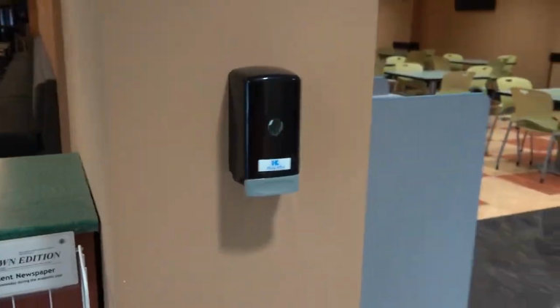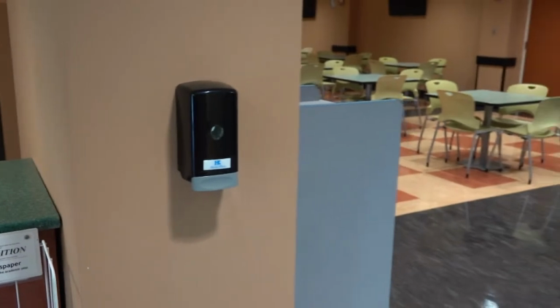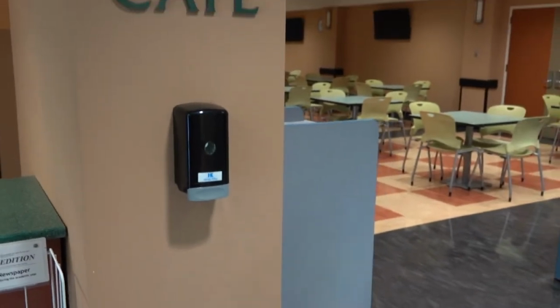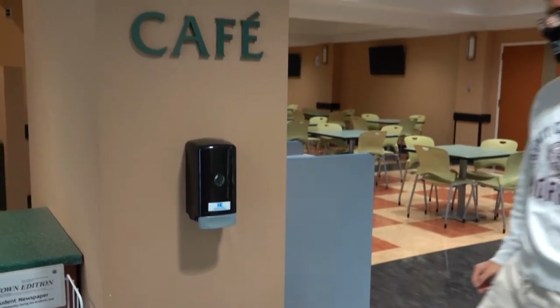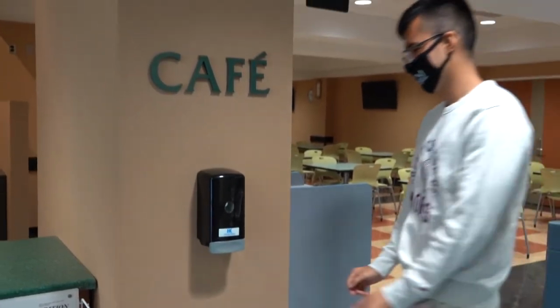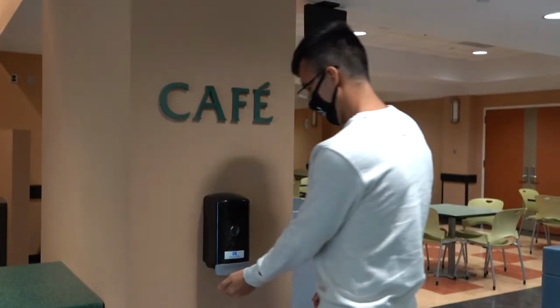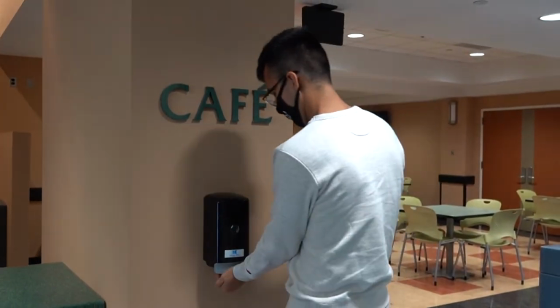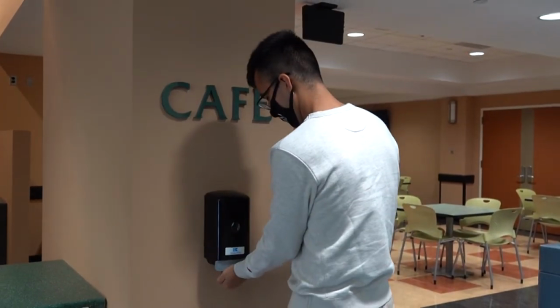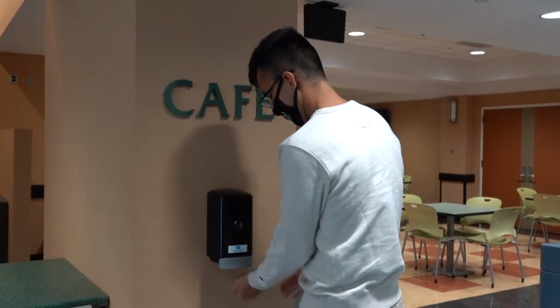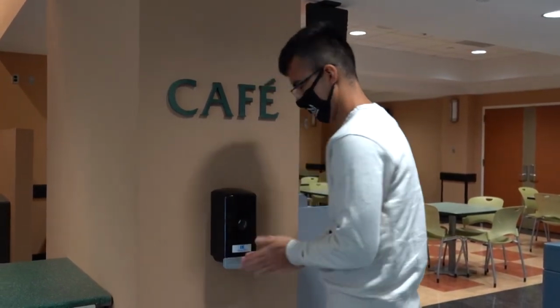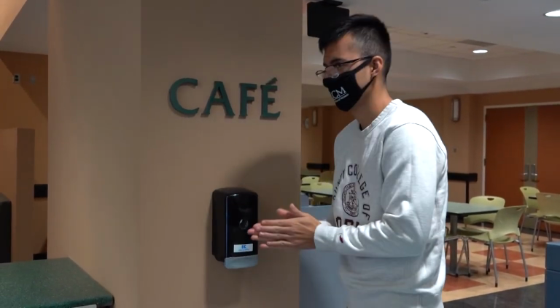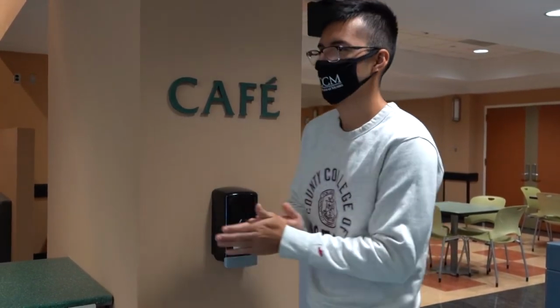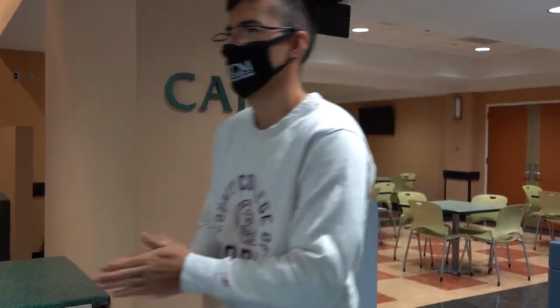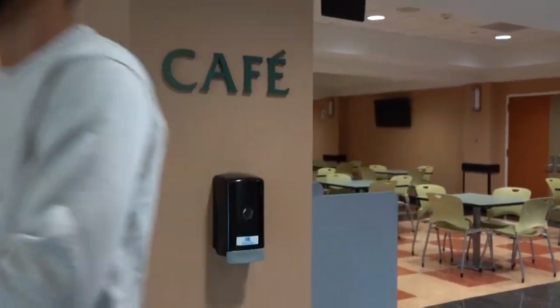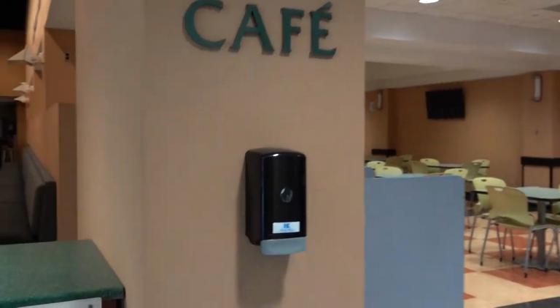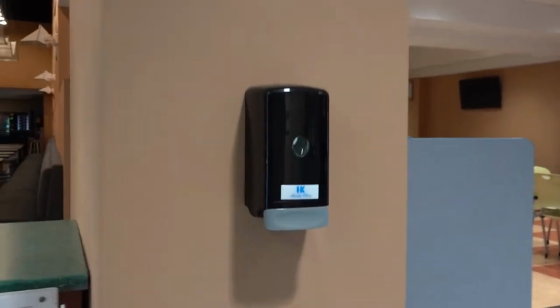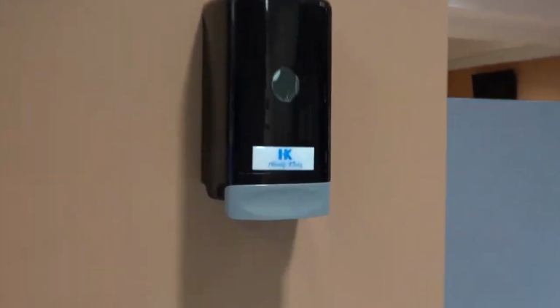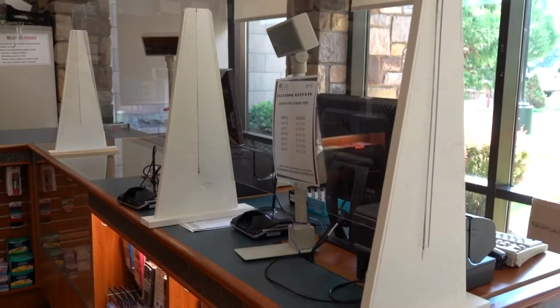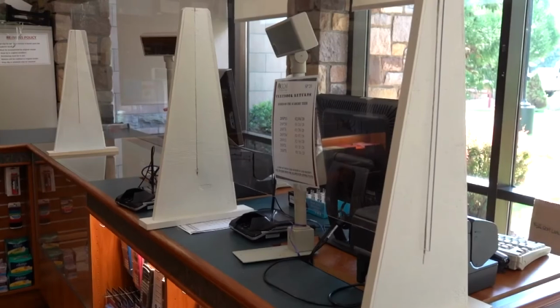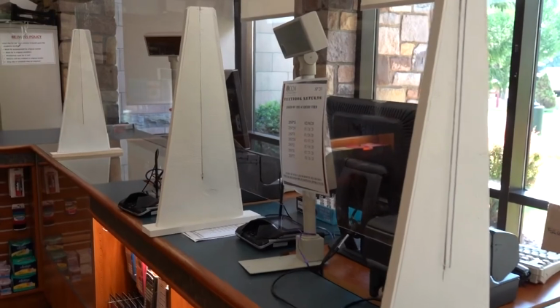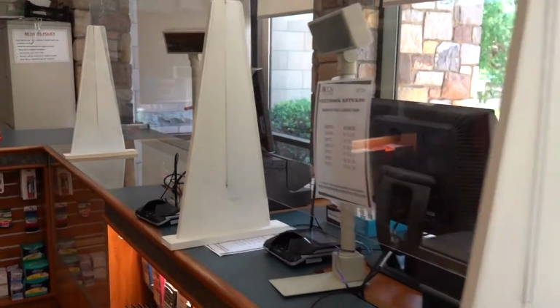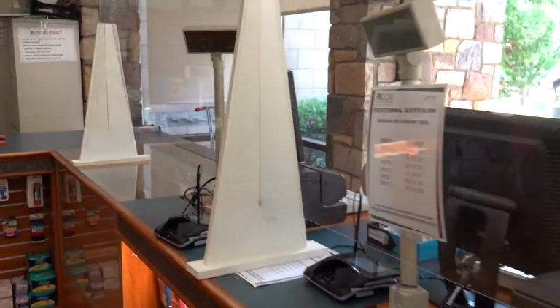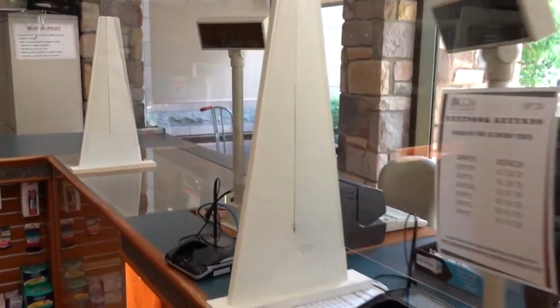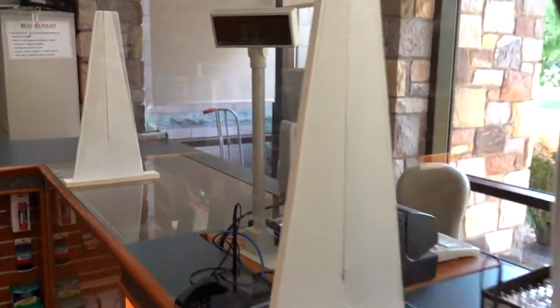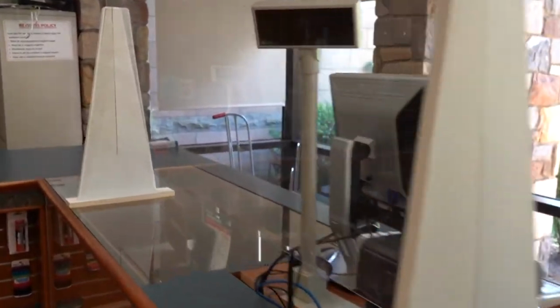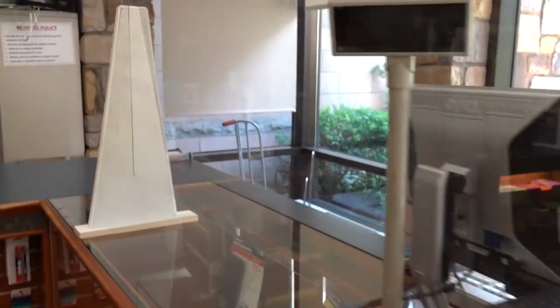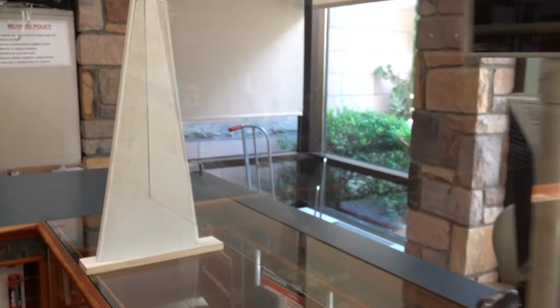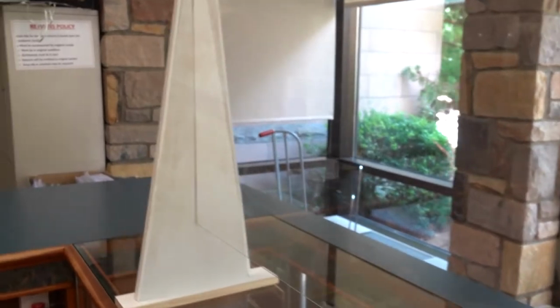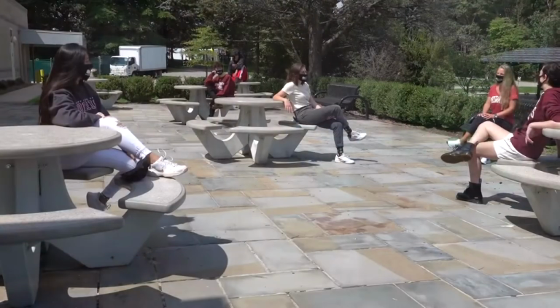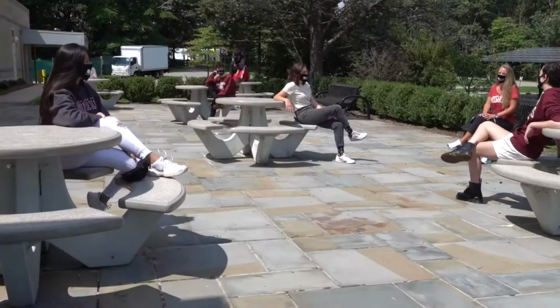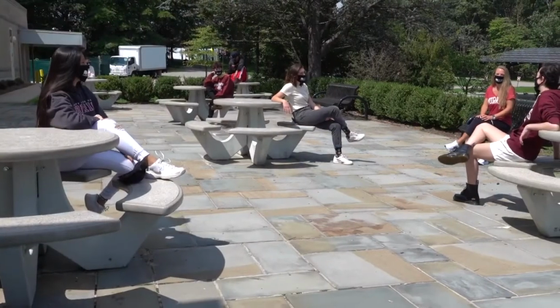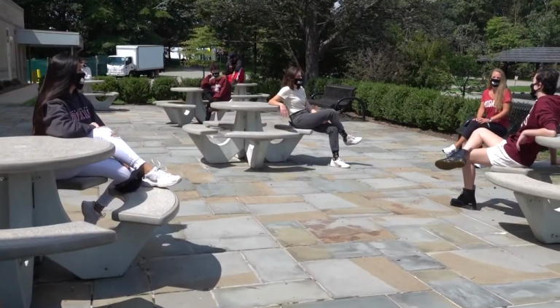173 wall-mounted hand sanitizer stations will be located across campus. 1,632 square feet of acrylic barriers are being installed around campus along with other barriers.